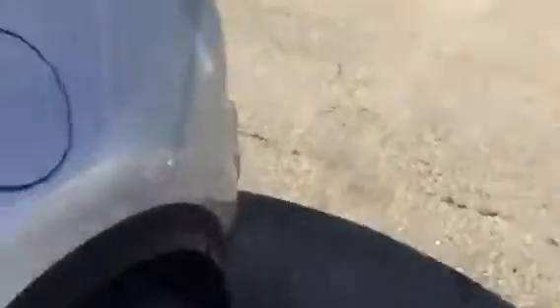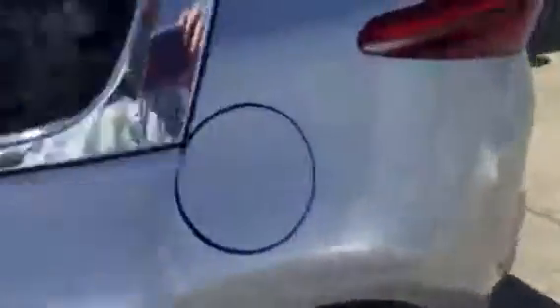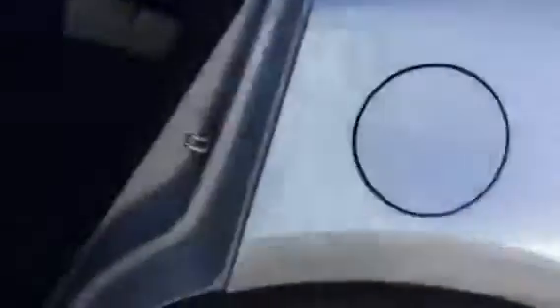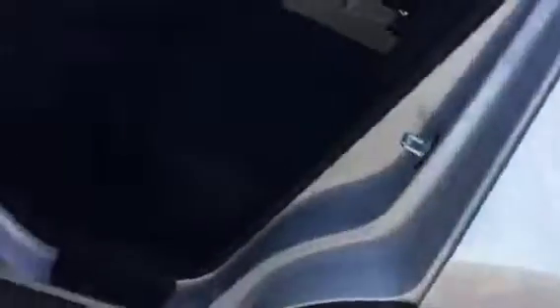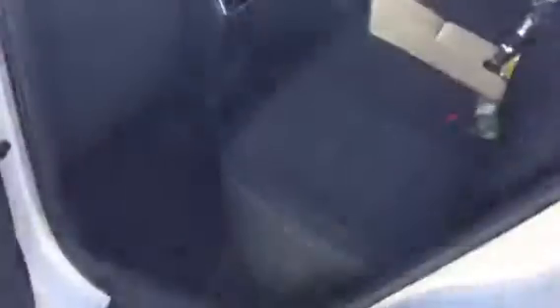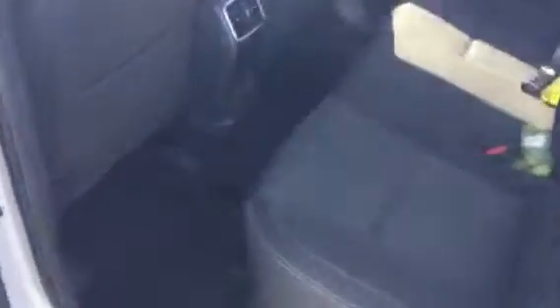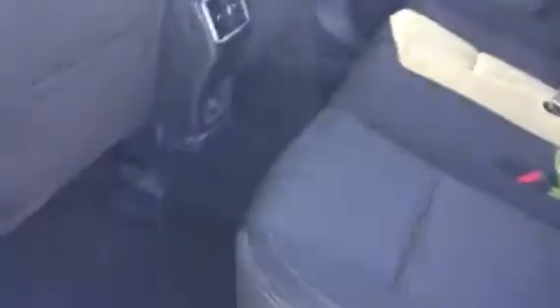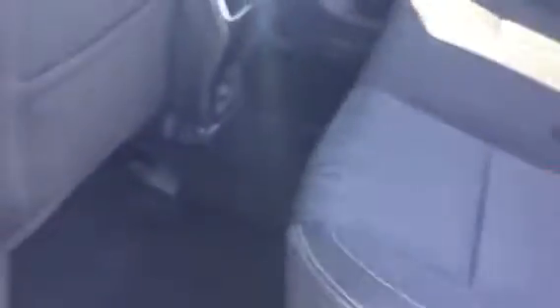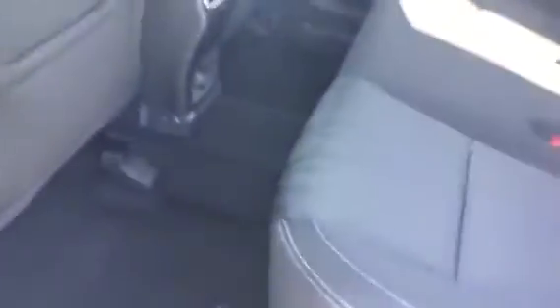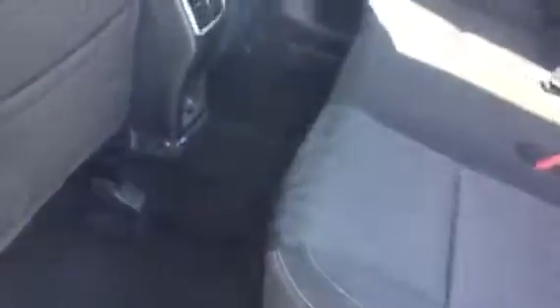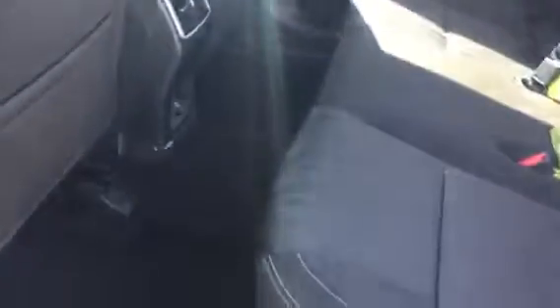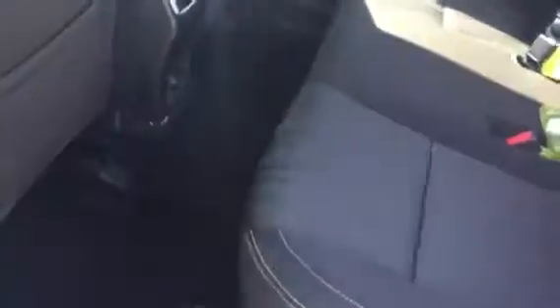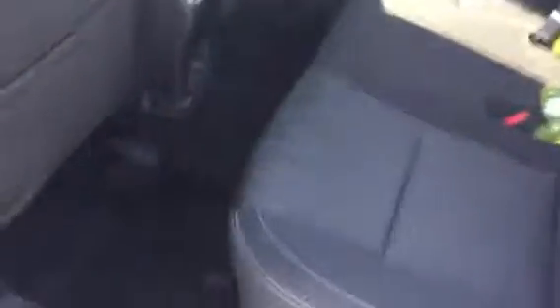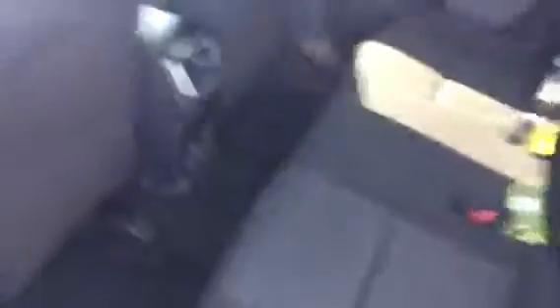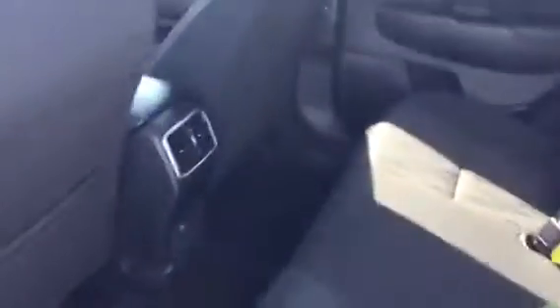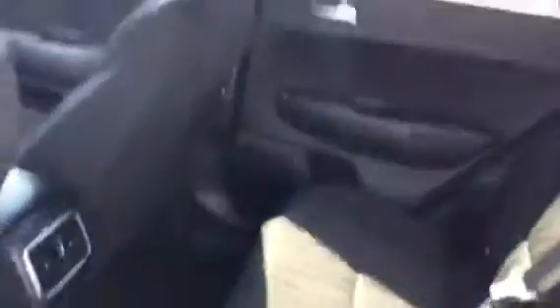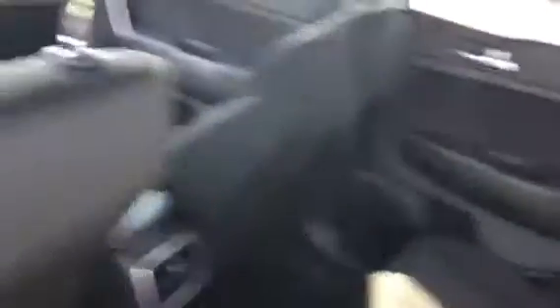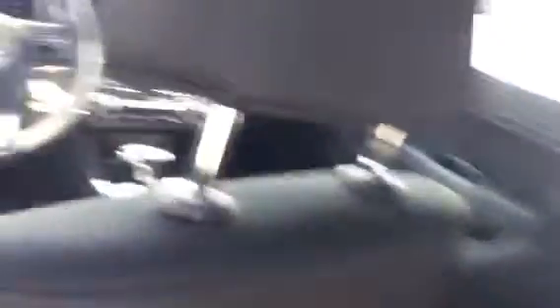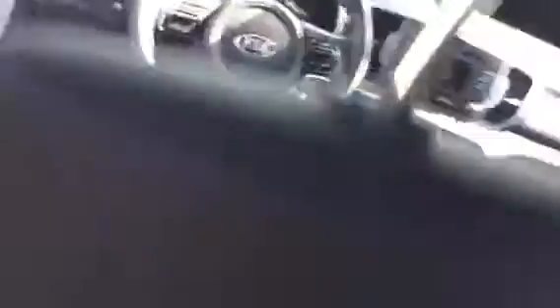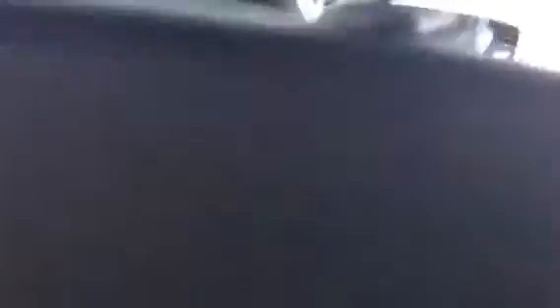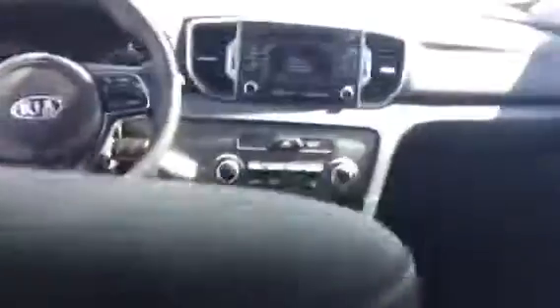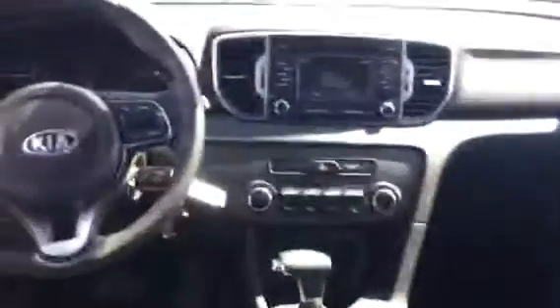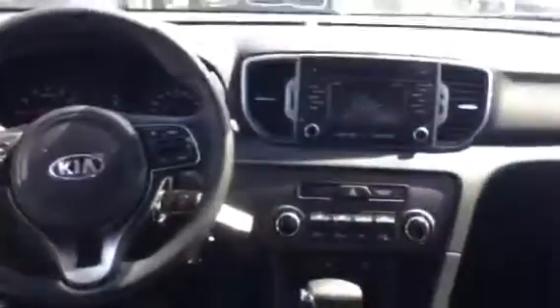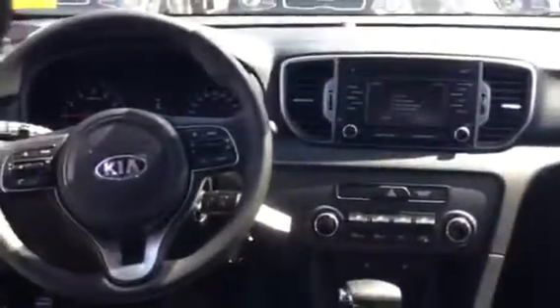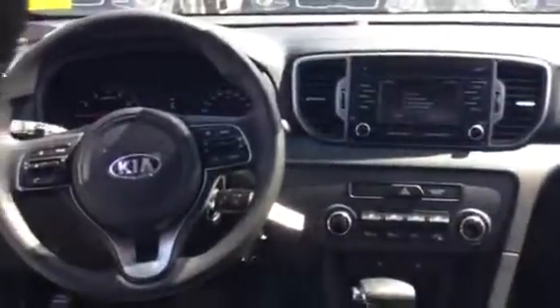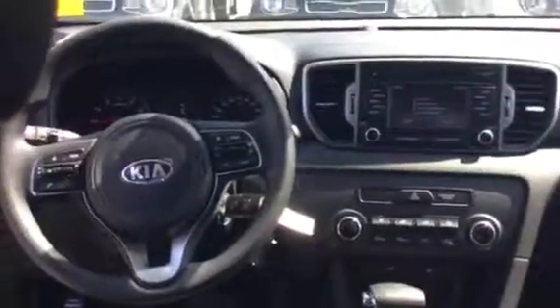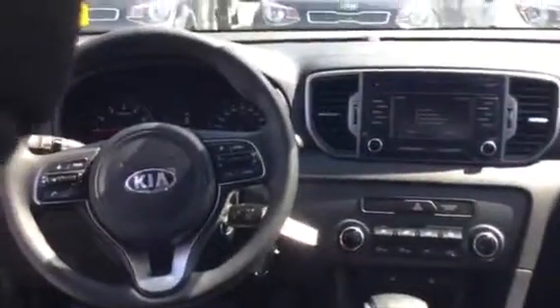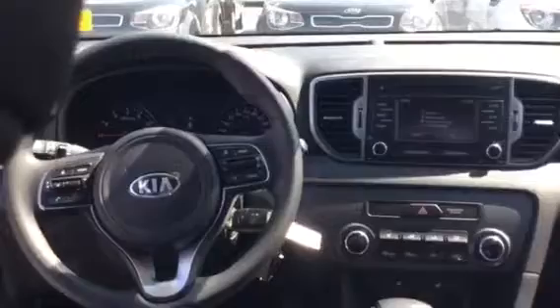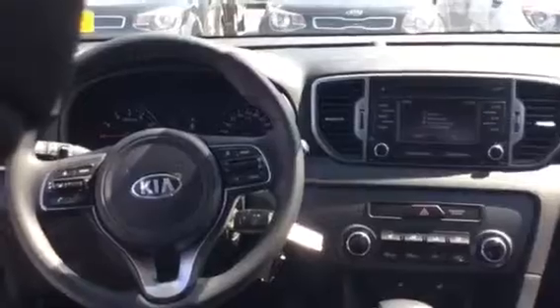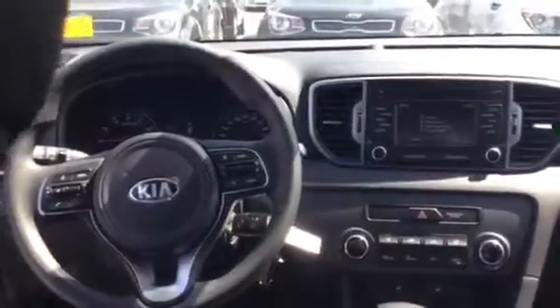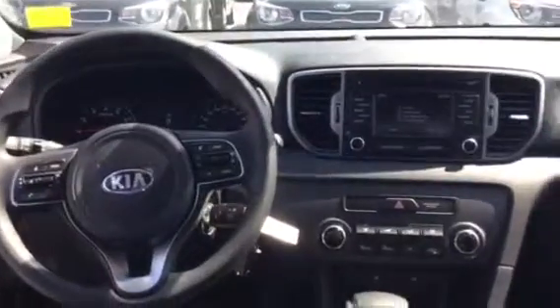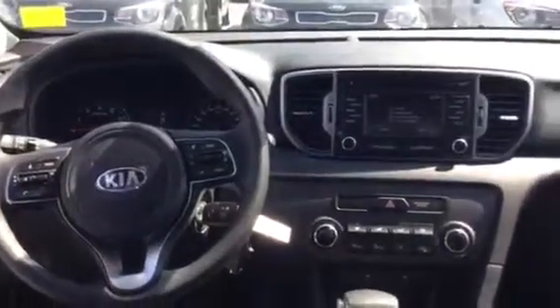Going into the back of the vehicle, there is plenty of space back here with nice comfortable seats. And that is the dashboard from the rear seats.